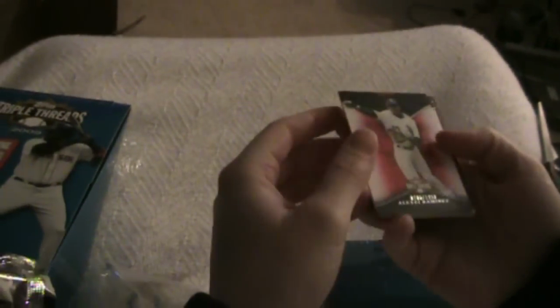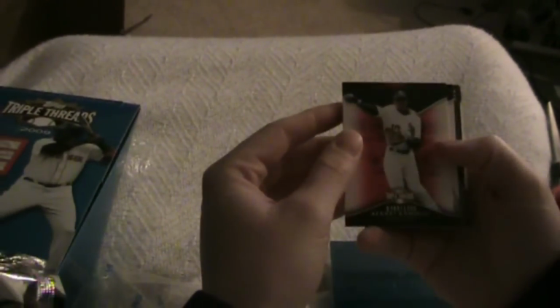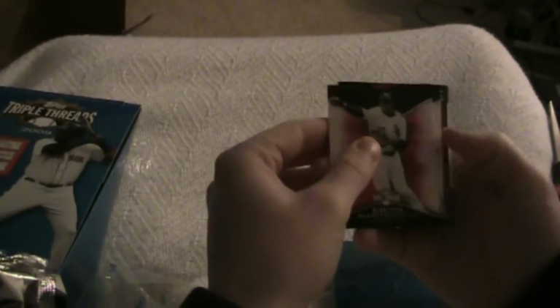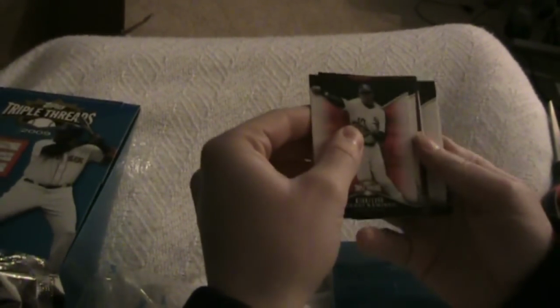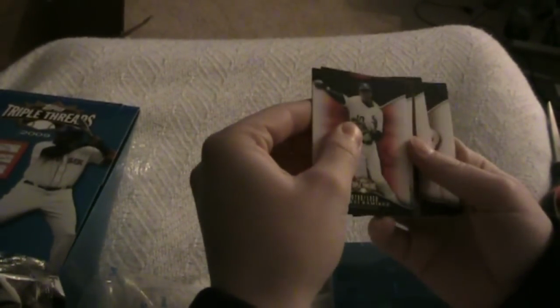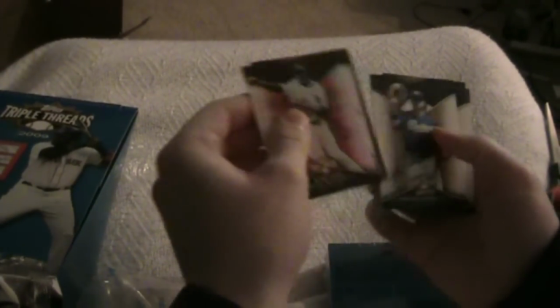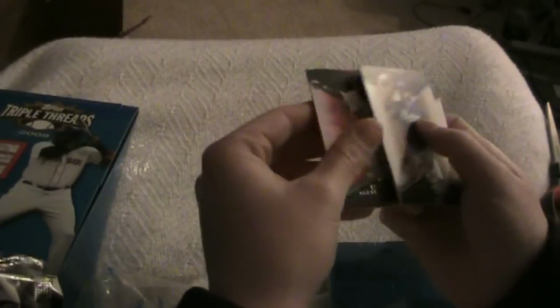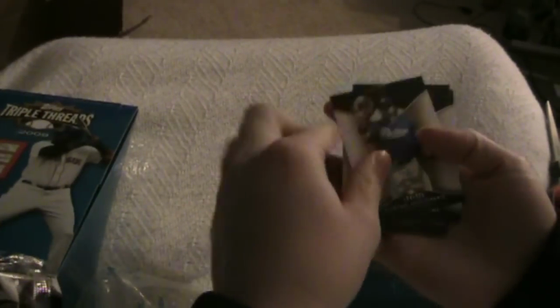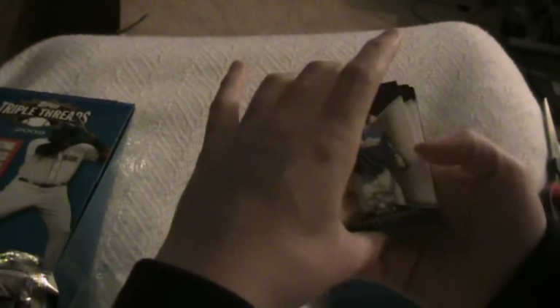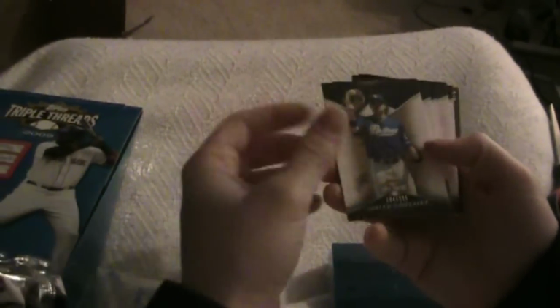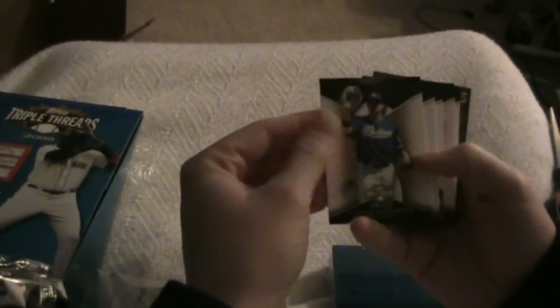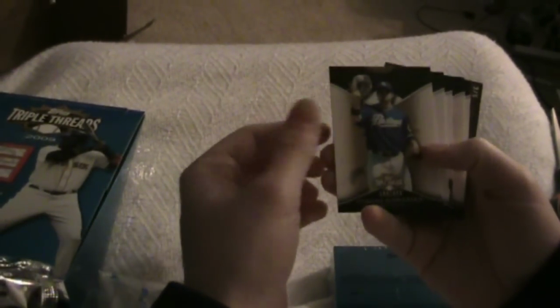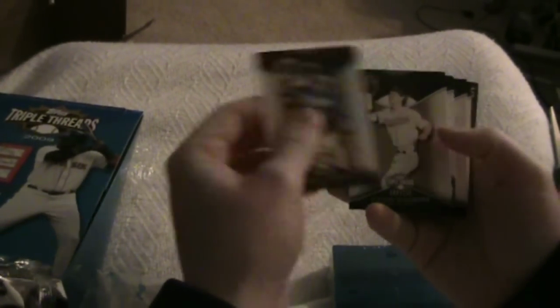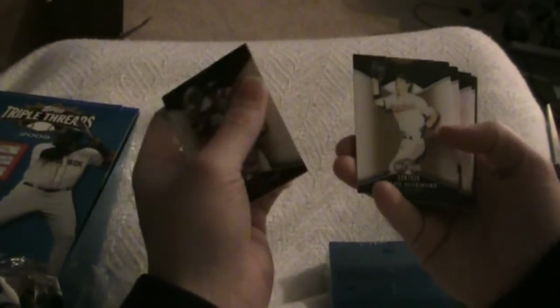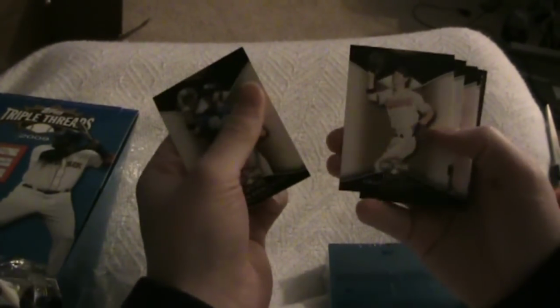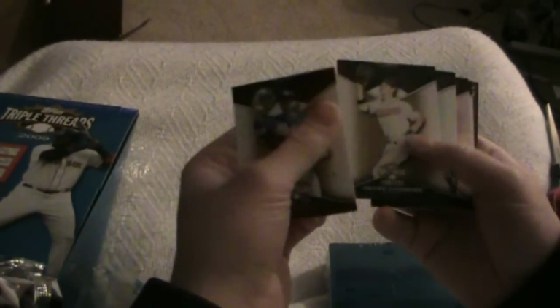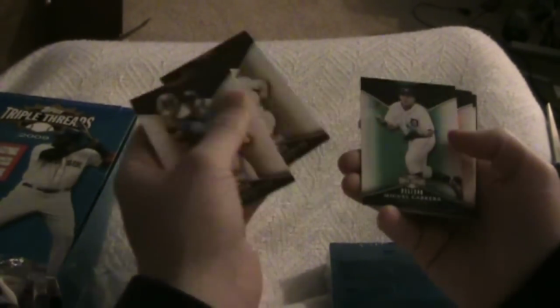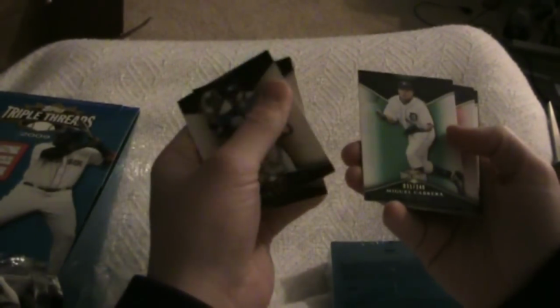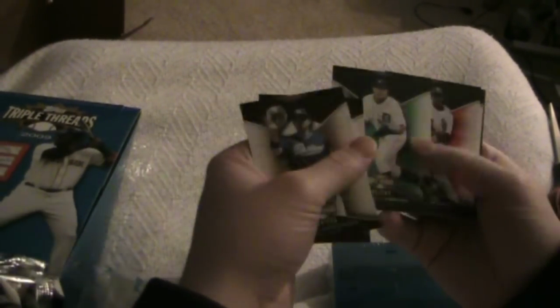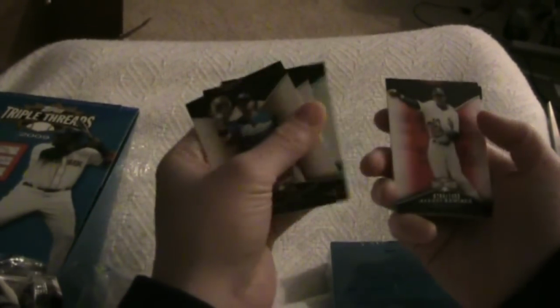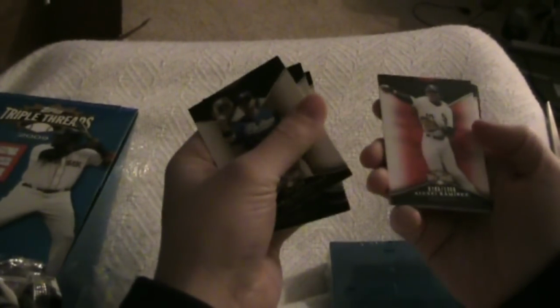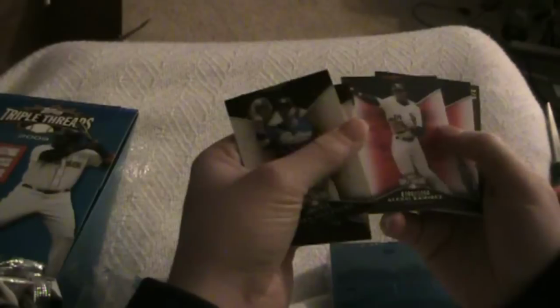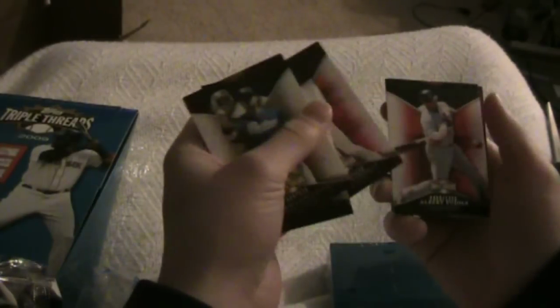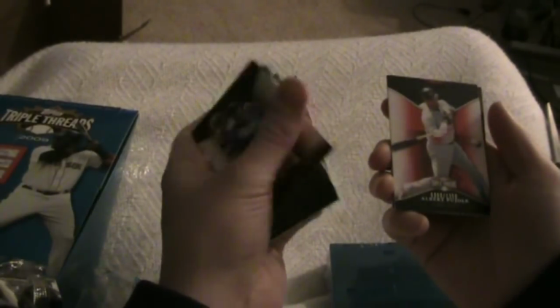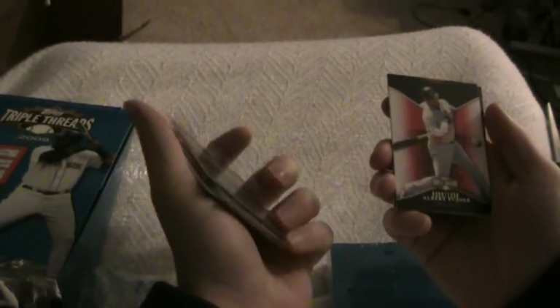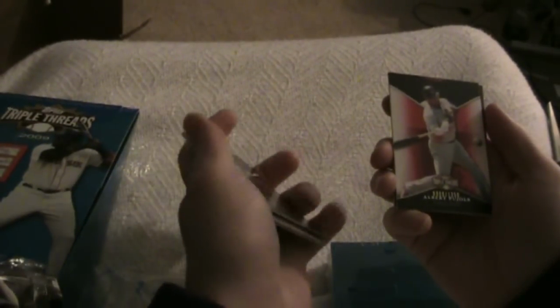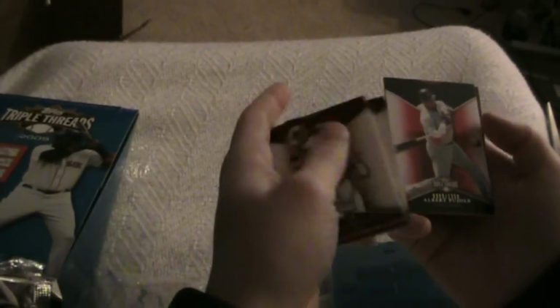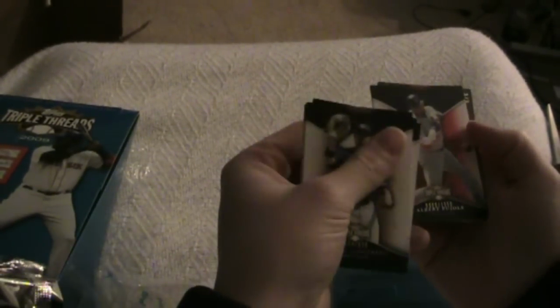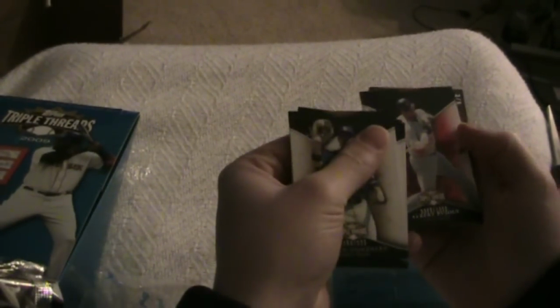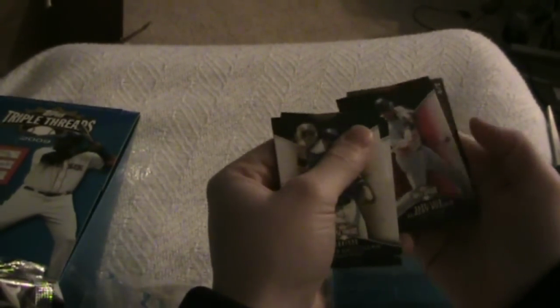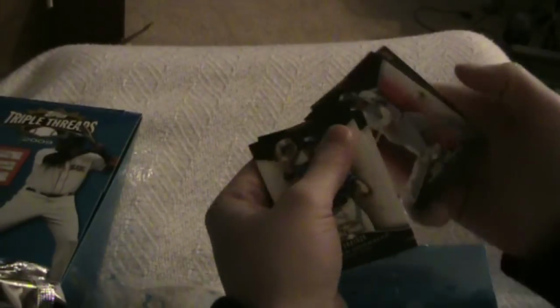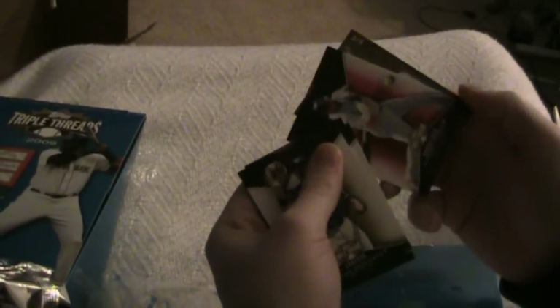Okay, I got Adrian, Grady, Miguel, Alexi, Pujols. Pretty nice. And 3 of 9.